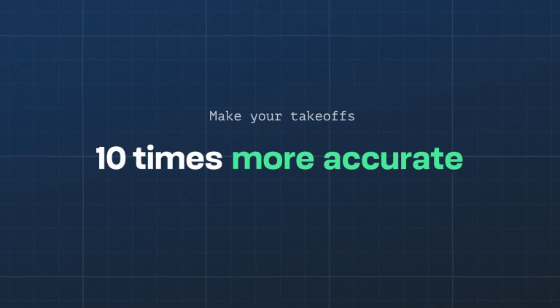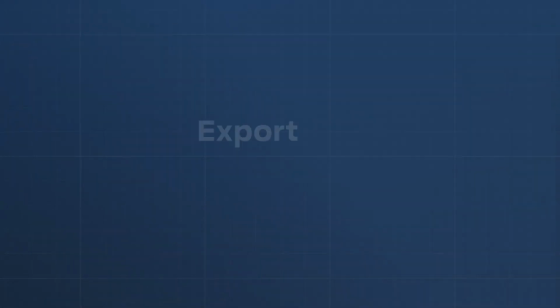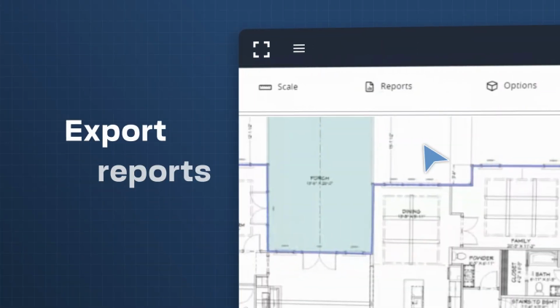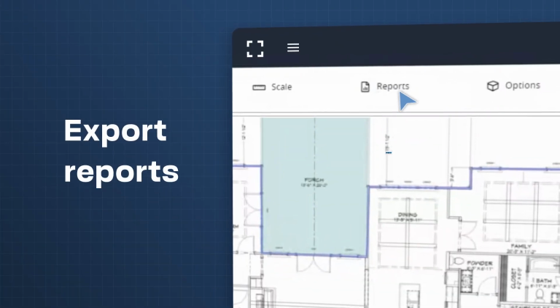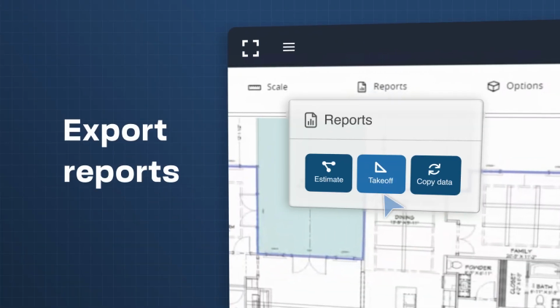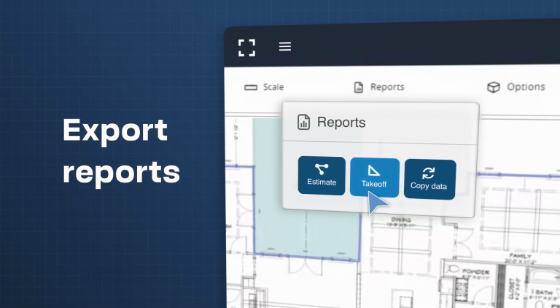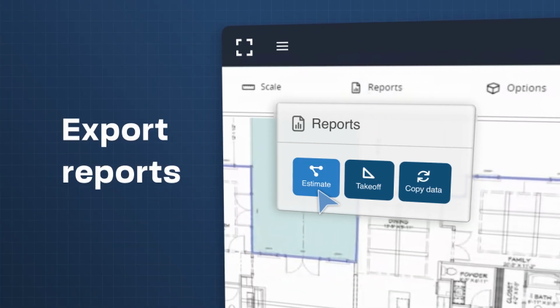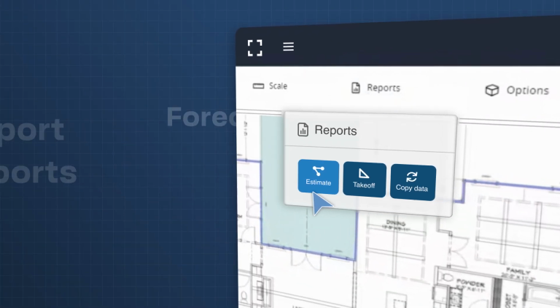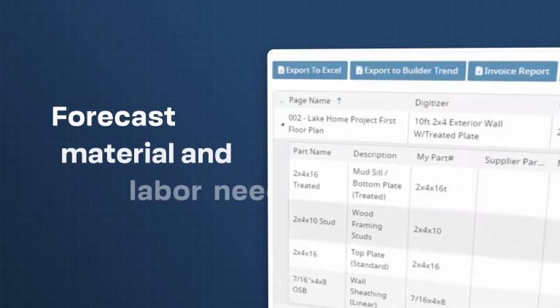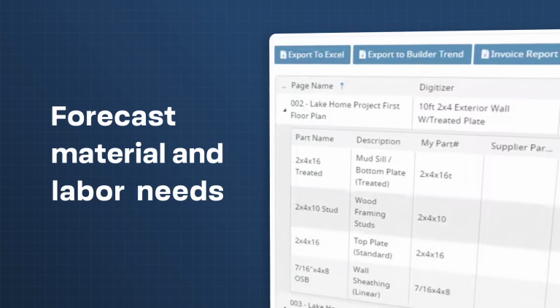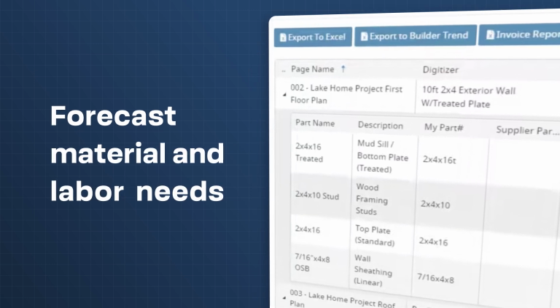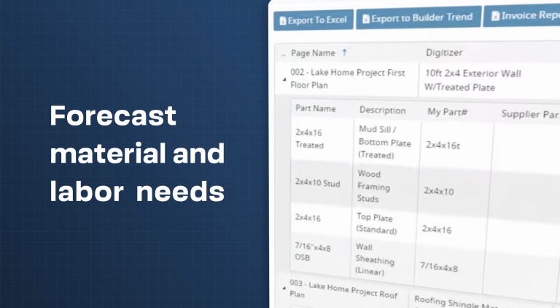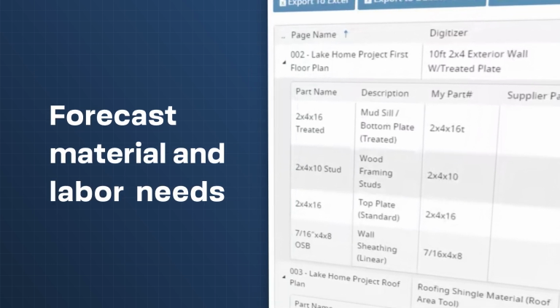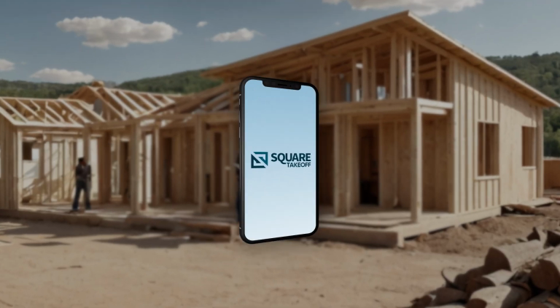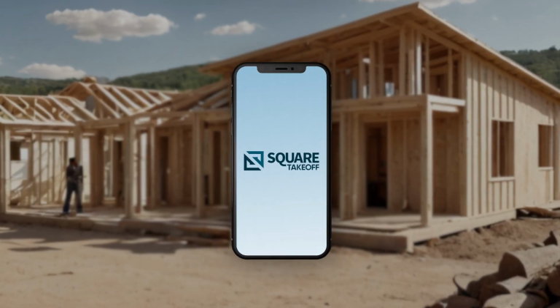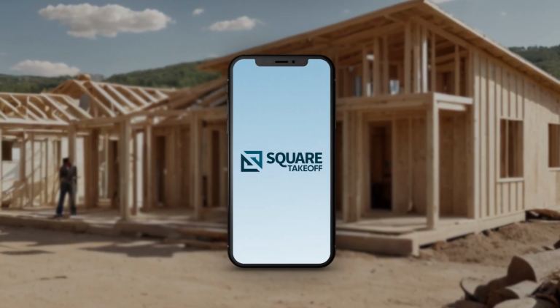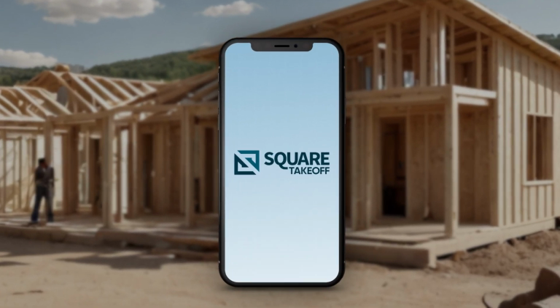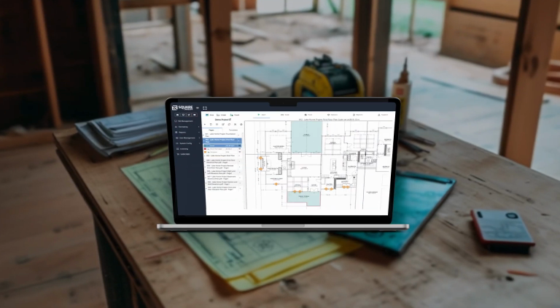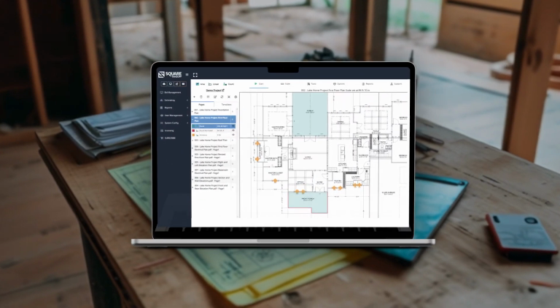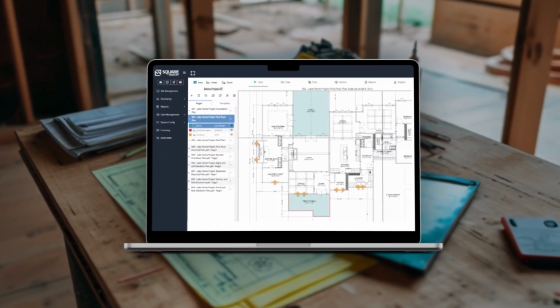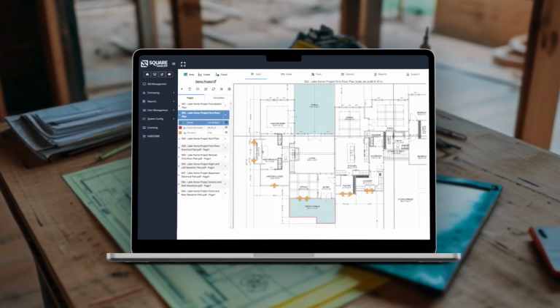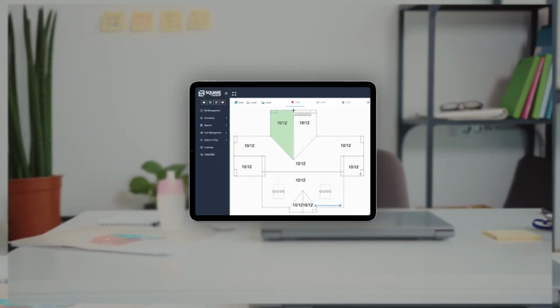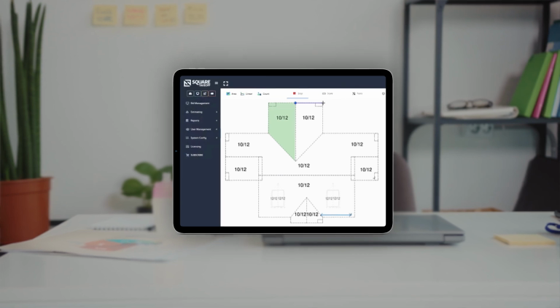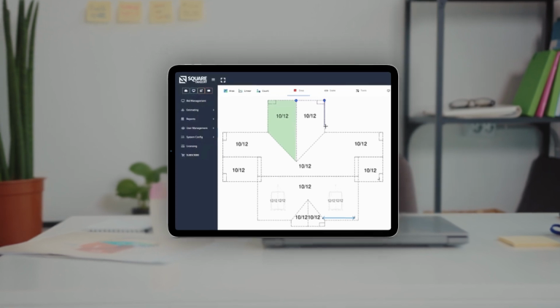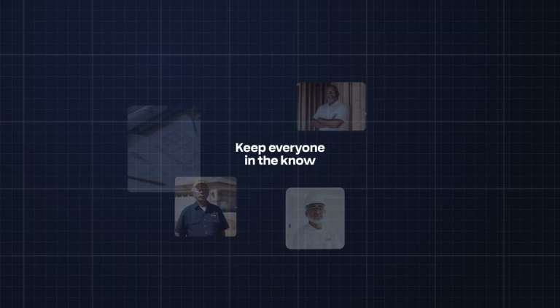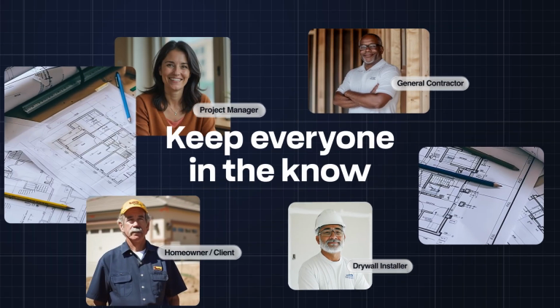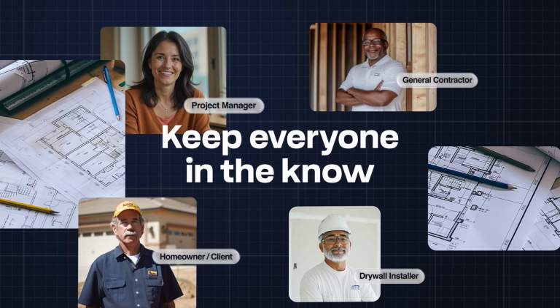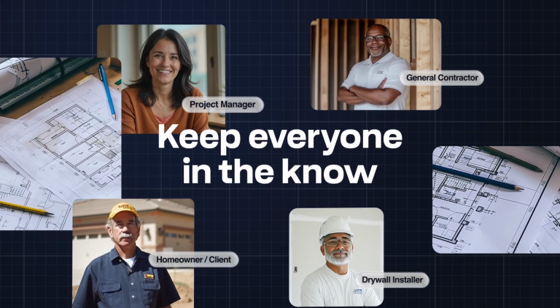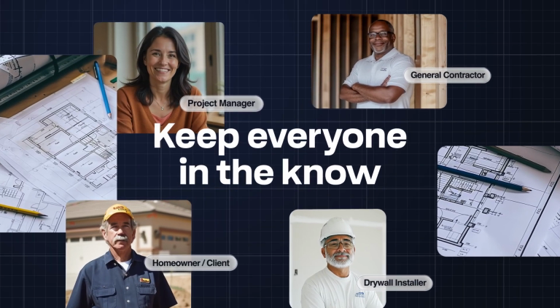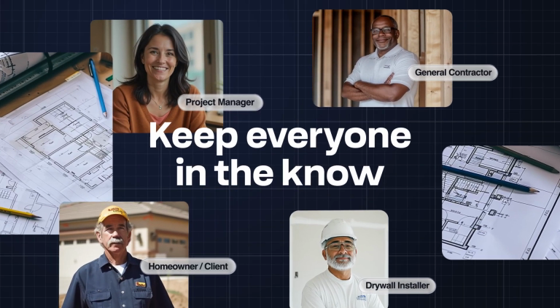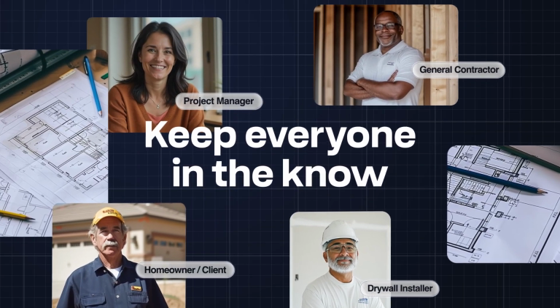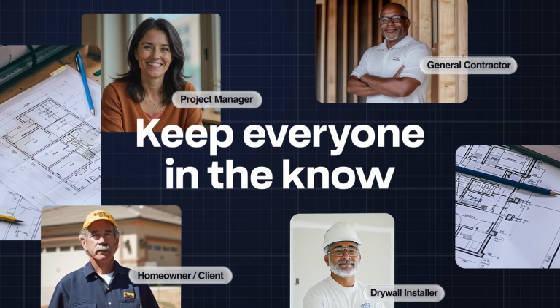When you're done, instantly export reports as well as forecast material and labor needs. With cloud-based collaboration, team members can access and edit projects from anywhere, keeping everyone in the know and each project on track.